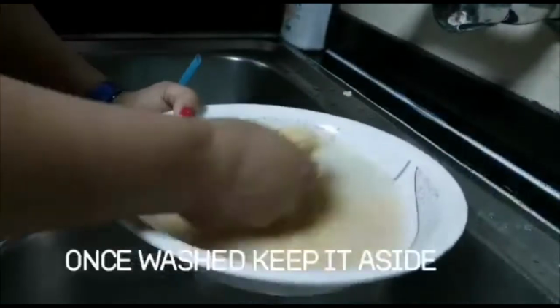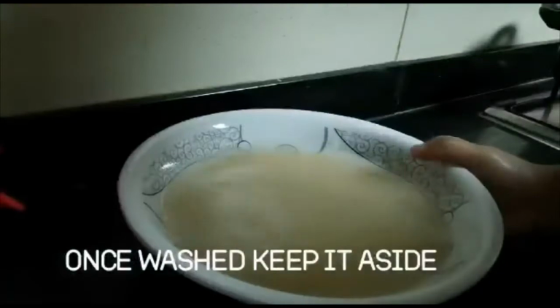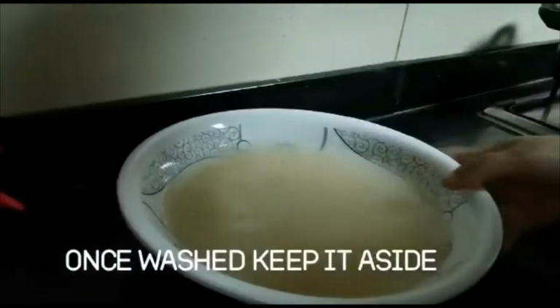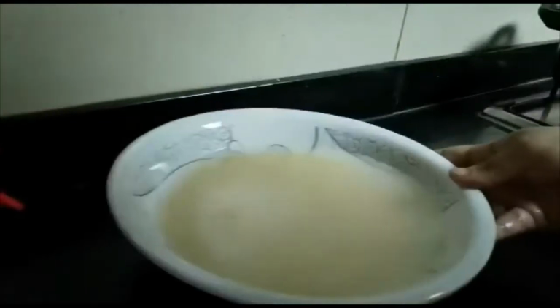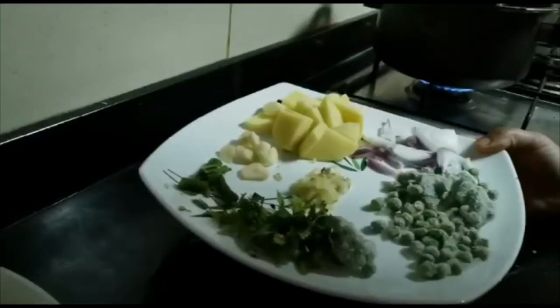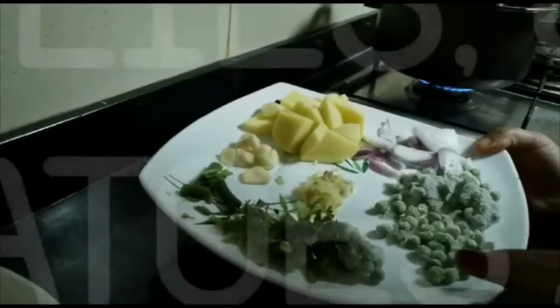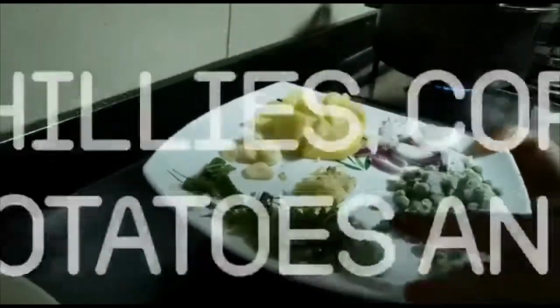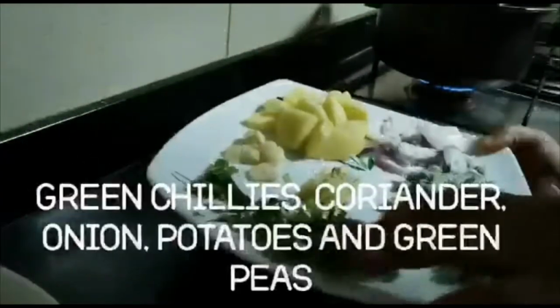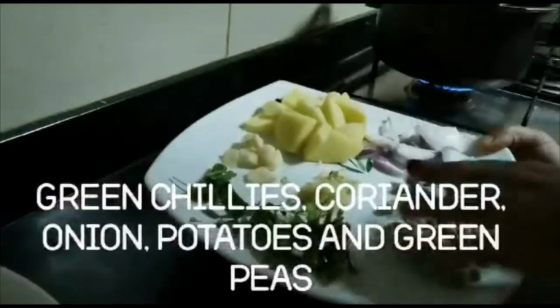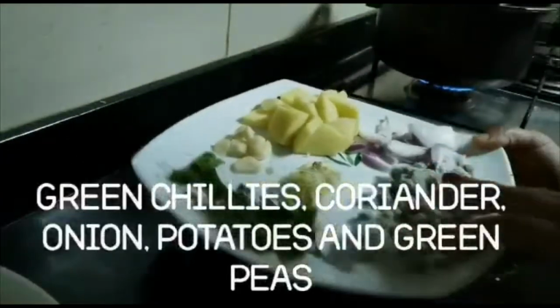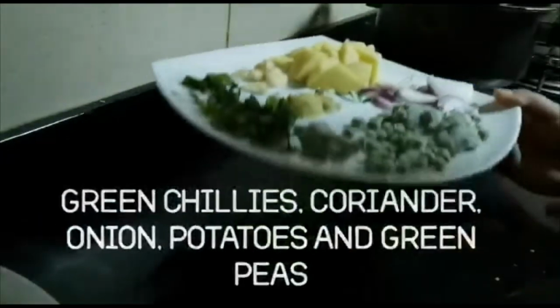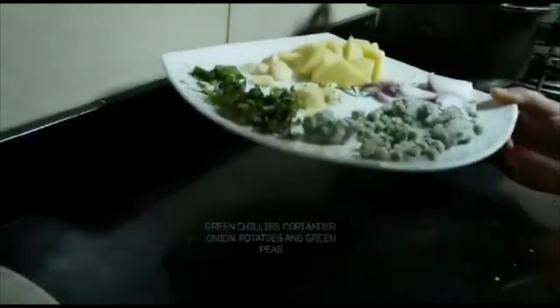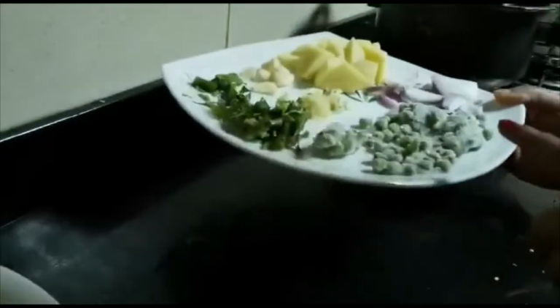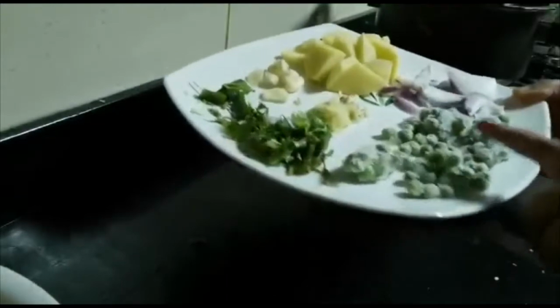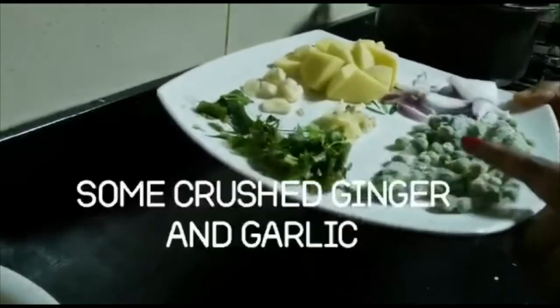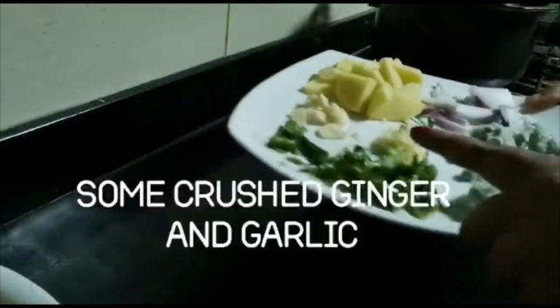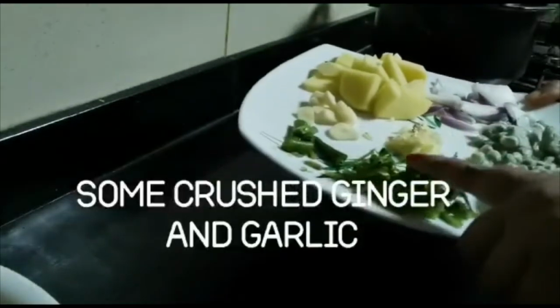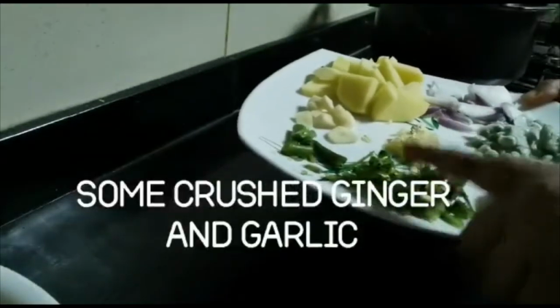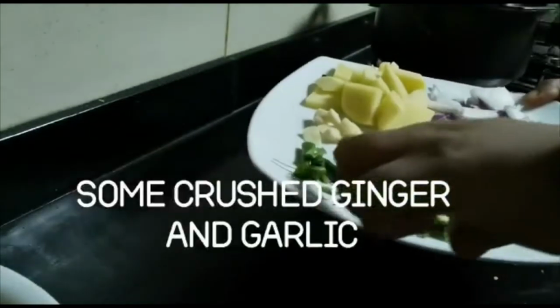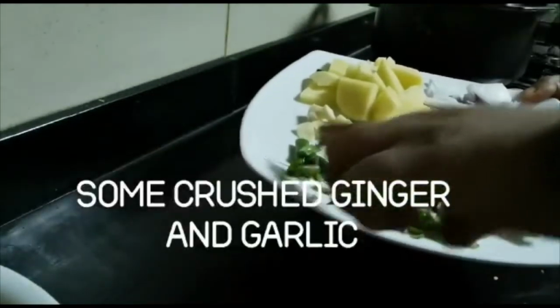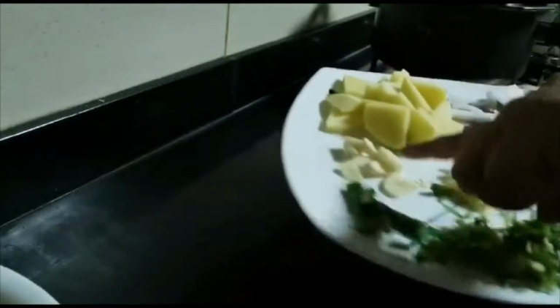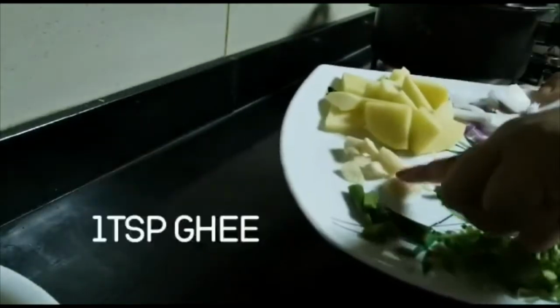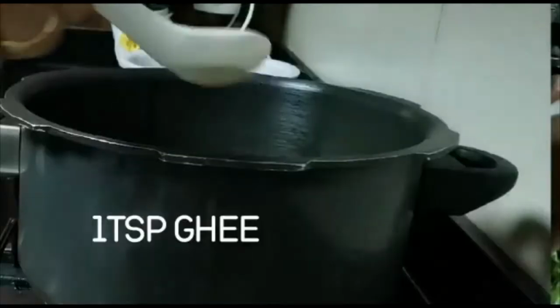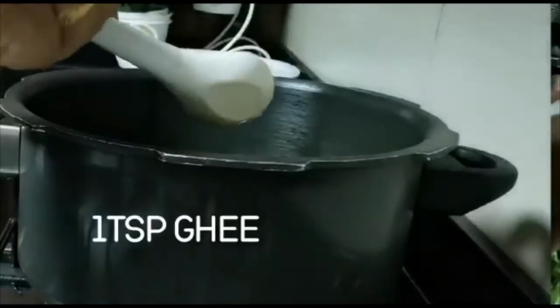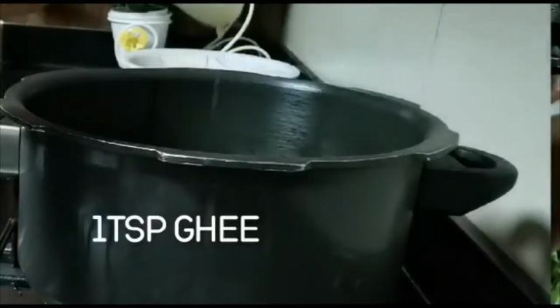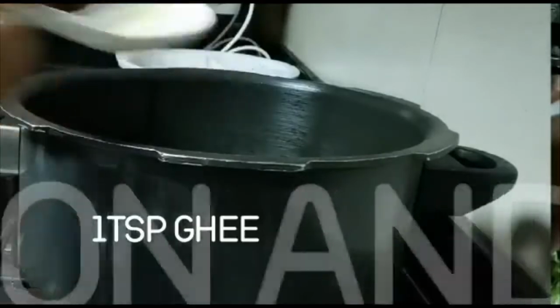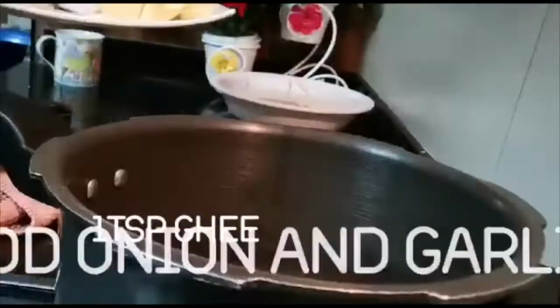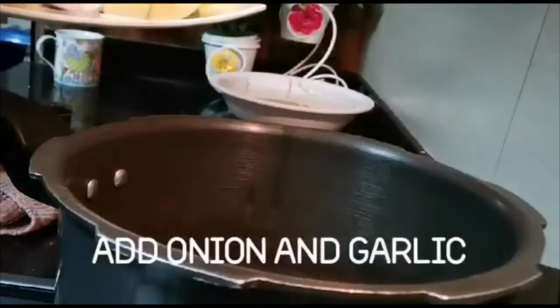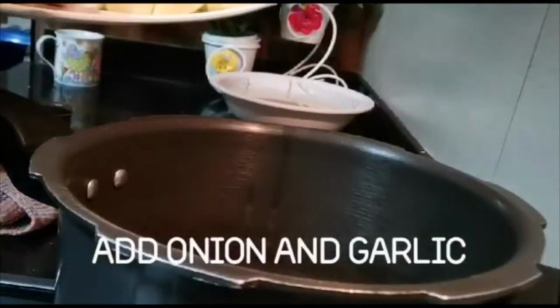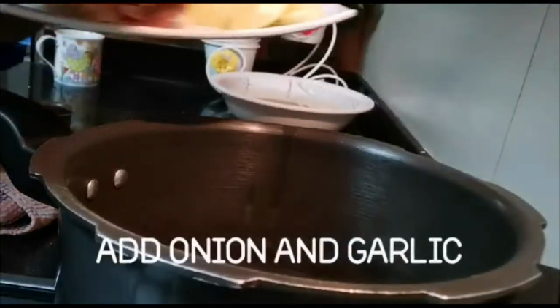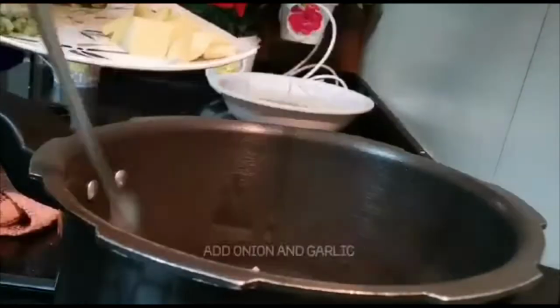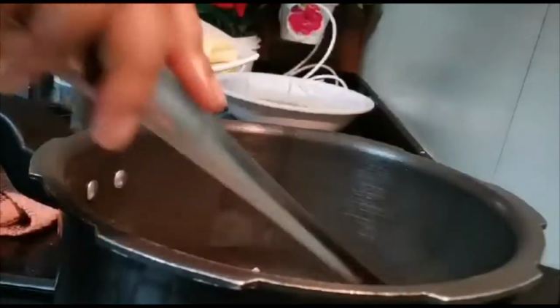These are the vegetables I am using, but there are no boundaries — you can use whichever vegetables are available at that time. Once the pan is heated, I will add a double spoon of ghee.